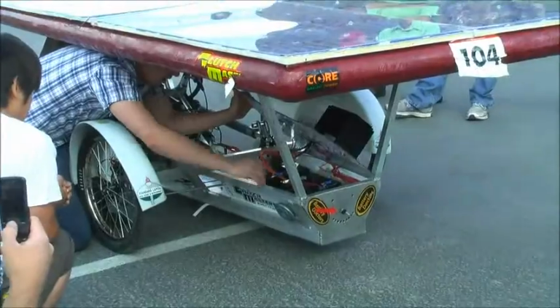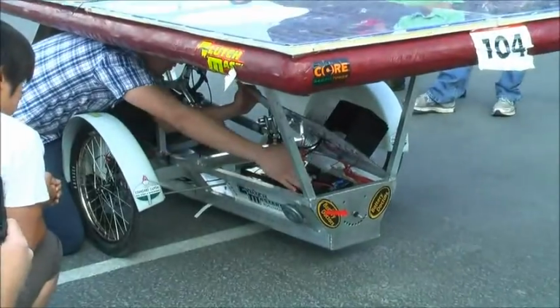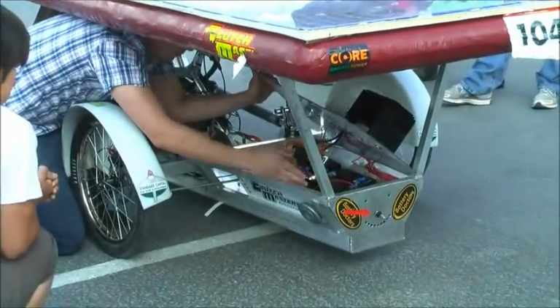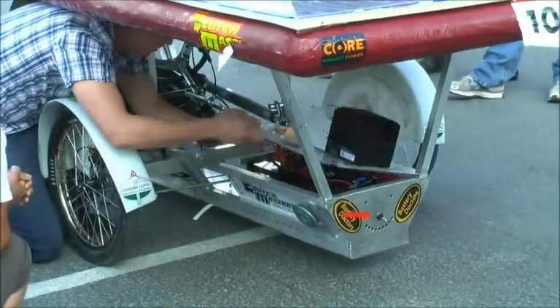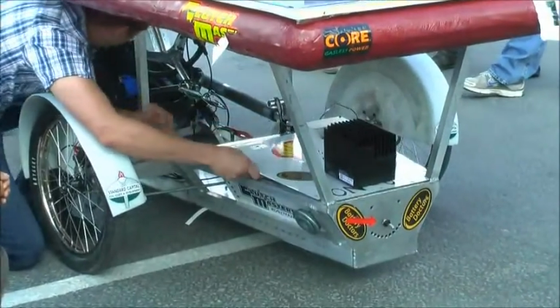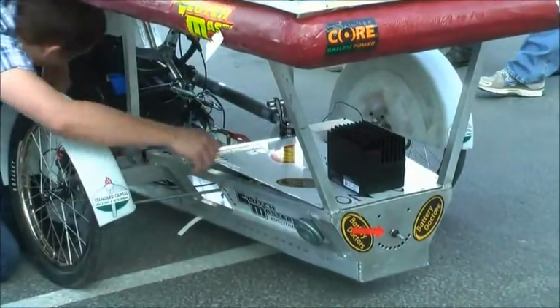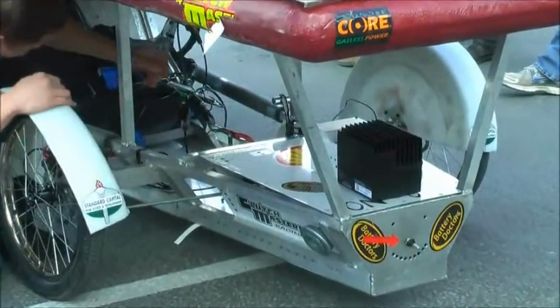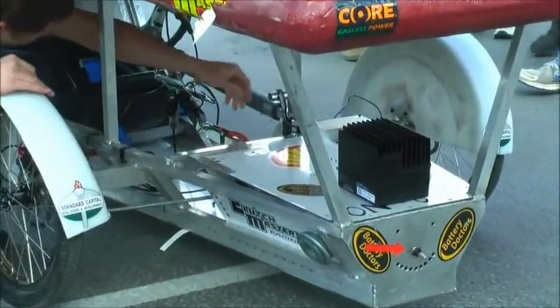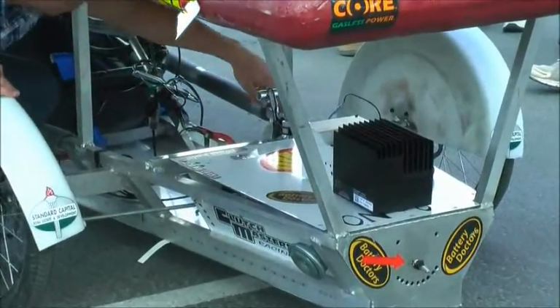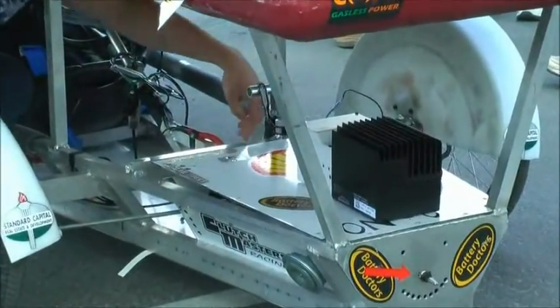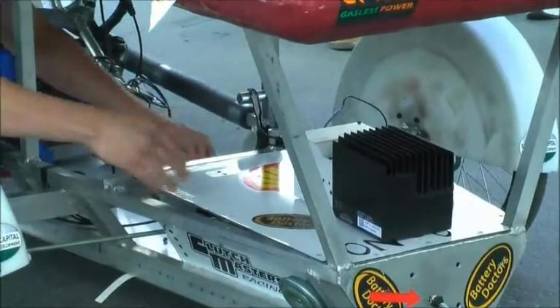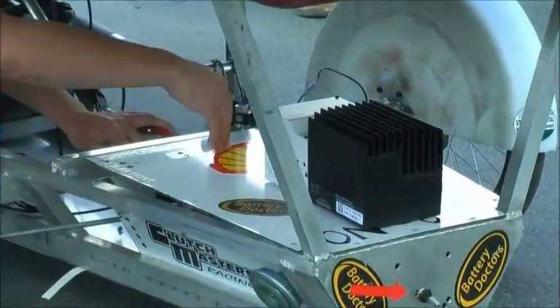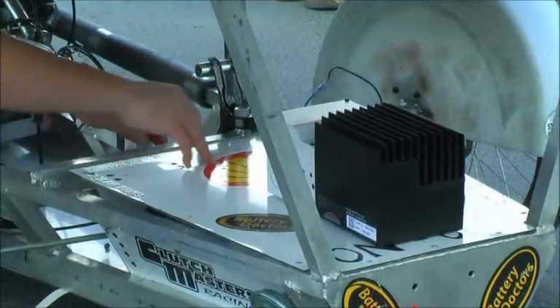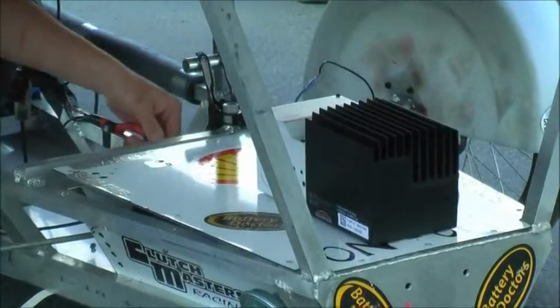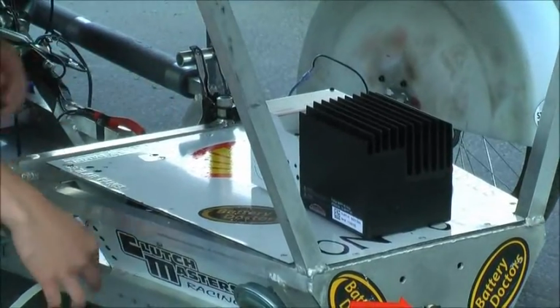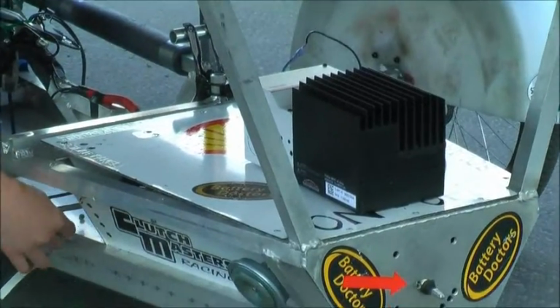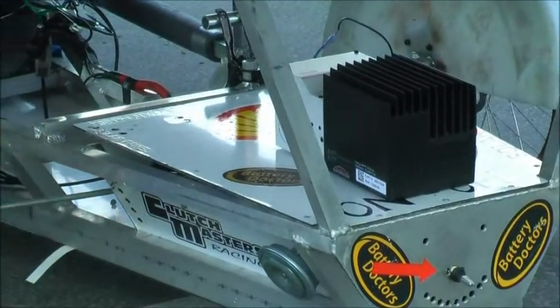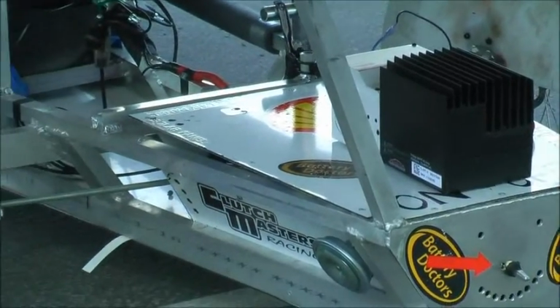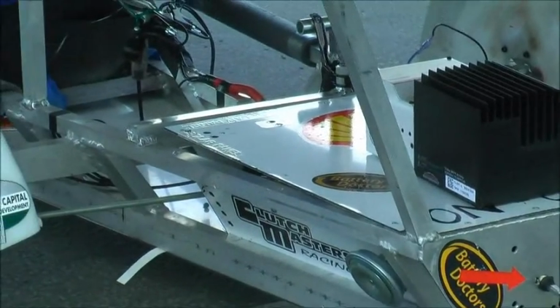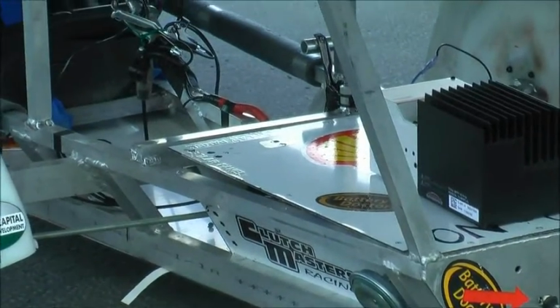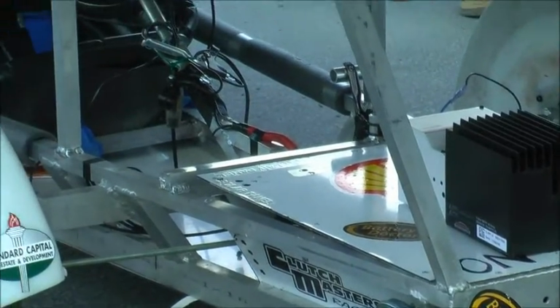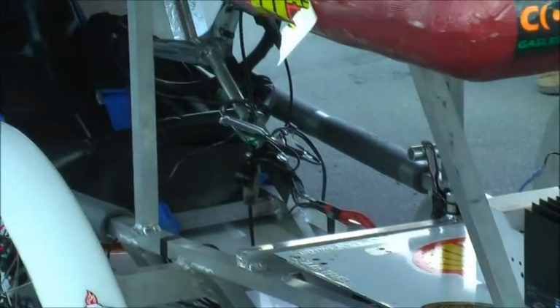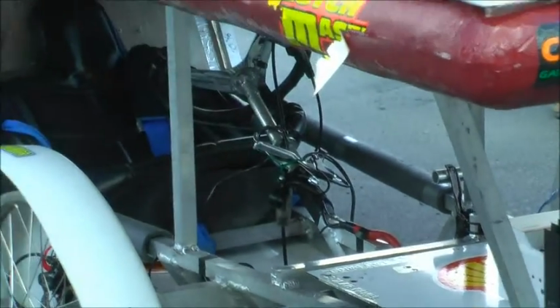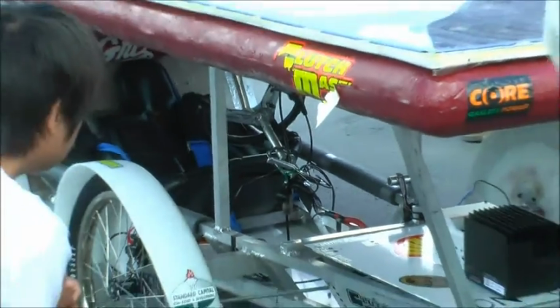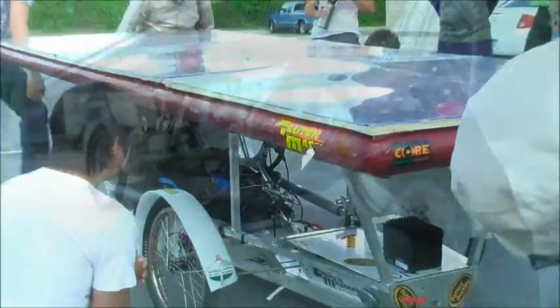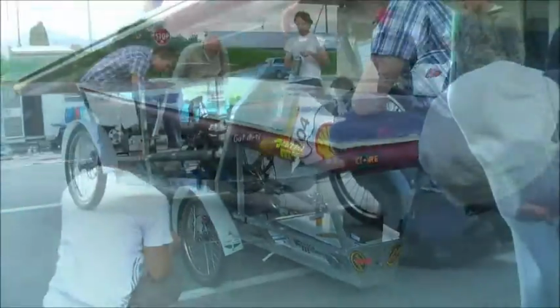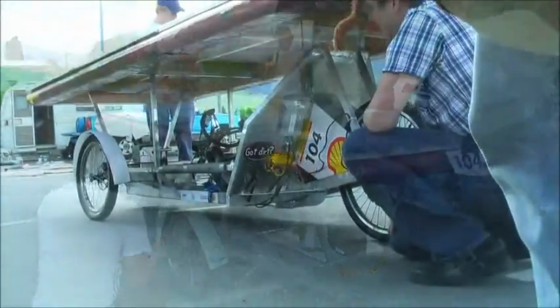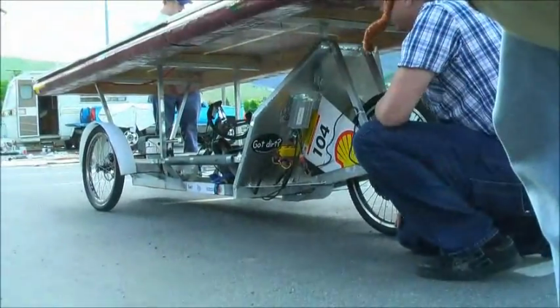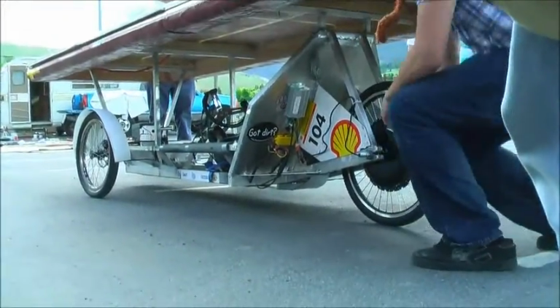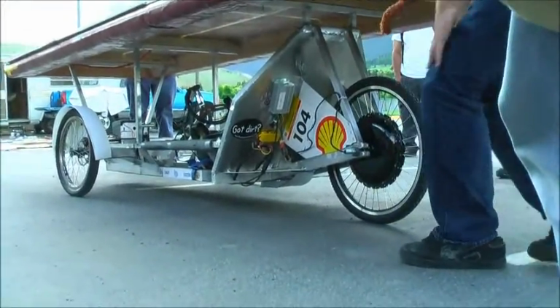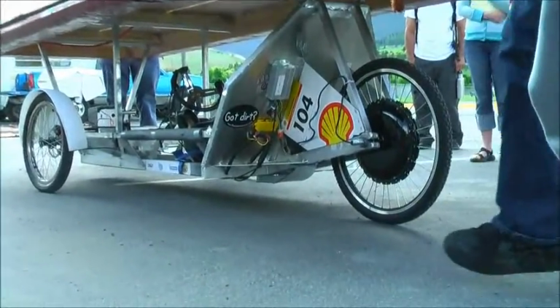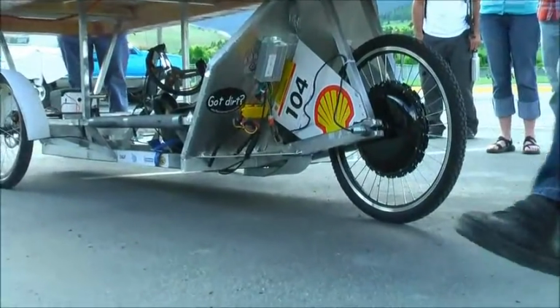It runs from the batteries out back down through. There's one of these that runs down through the frame into the back of the motor. The throttle. Want to give a little lap here, a little demo?